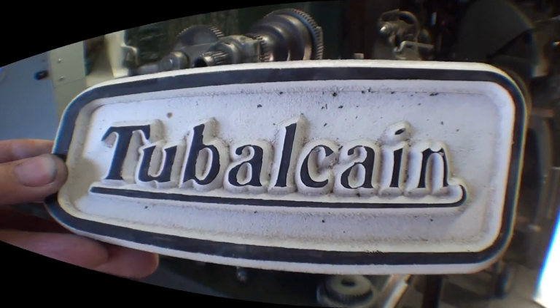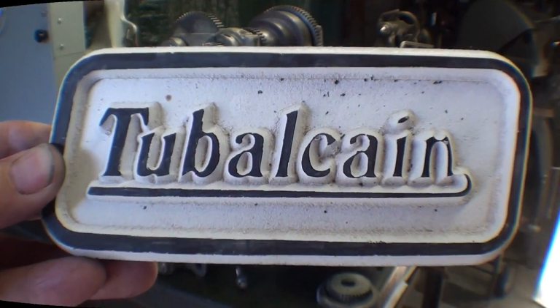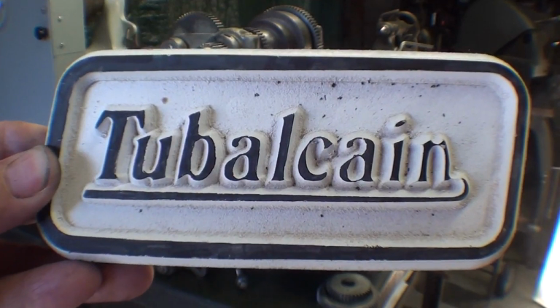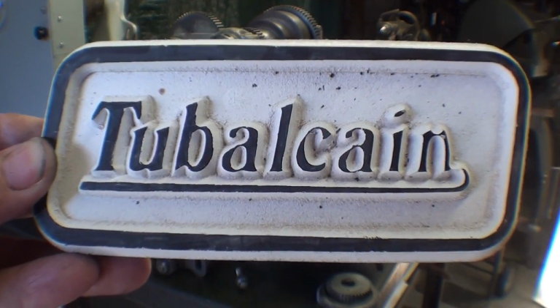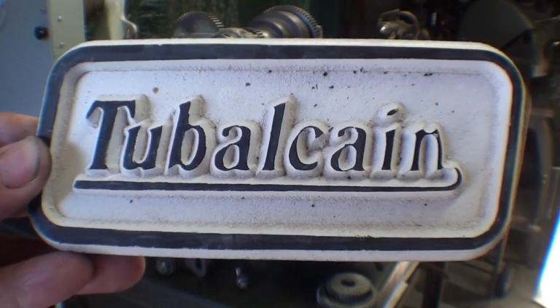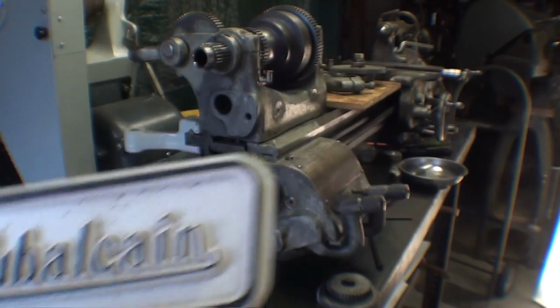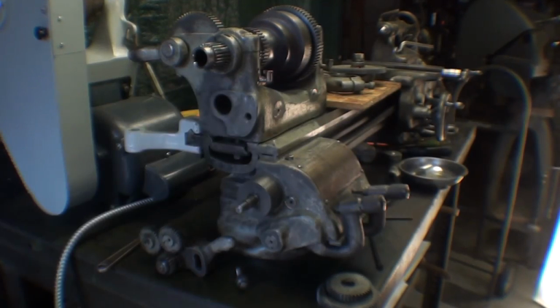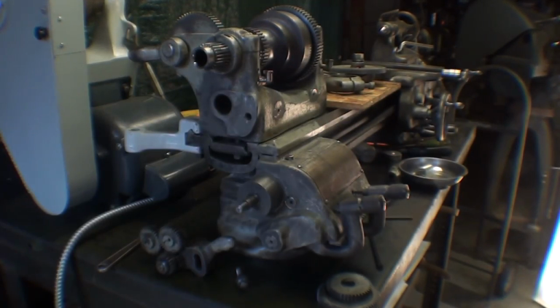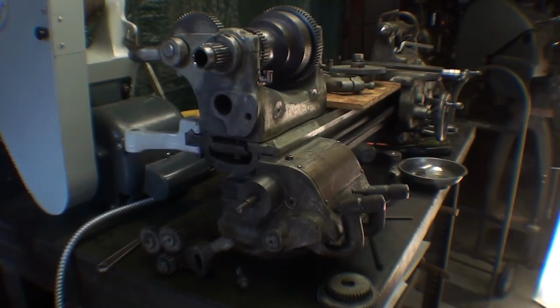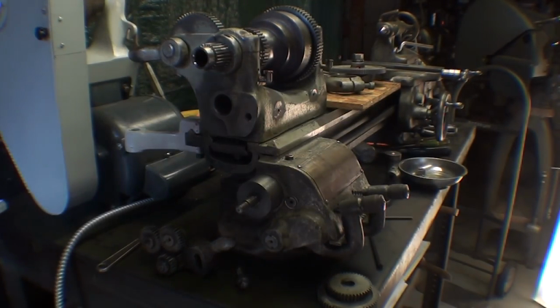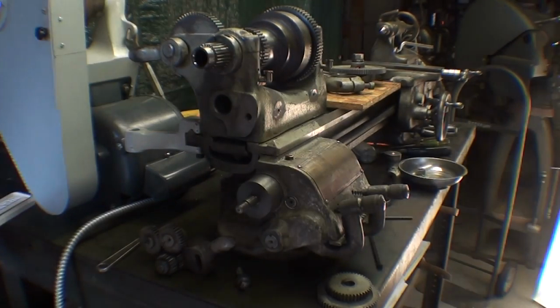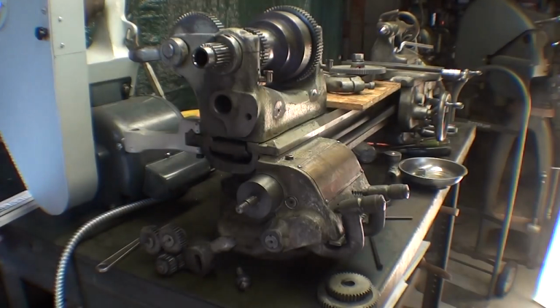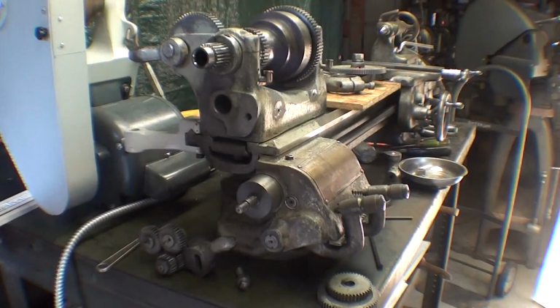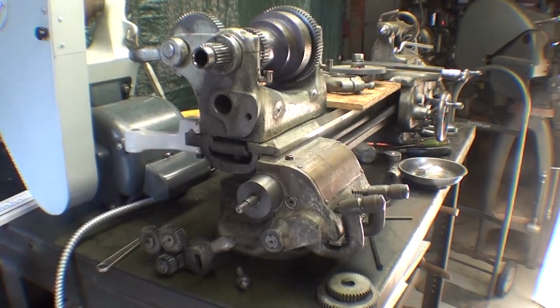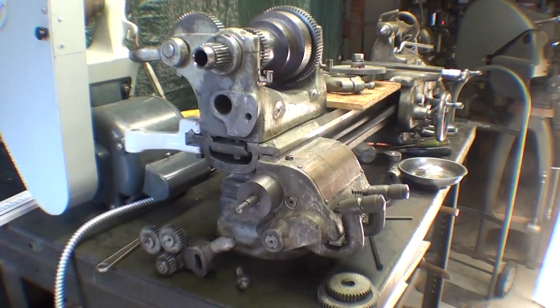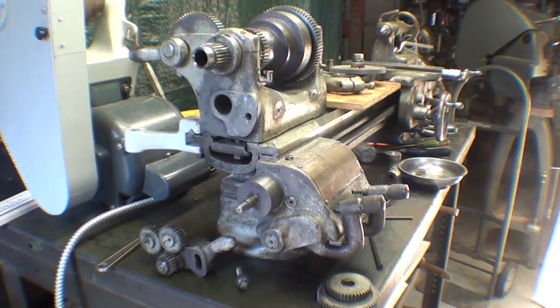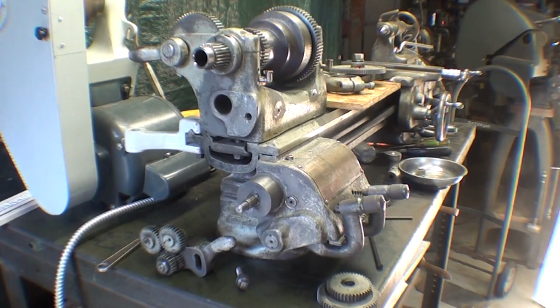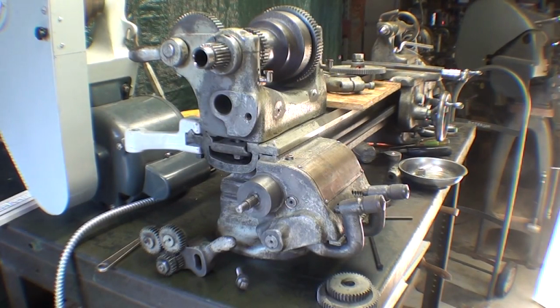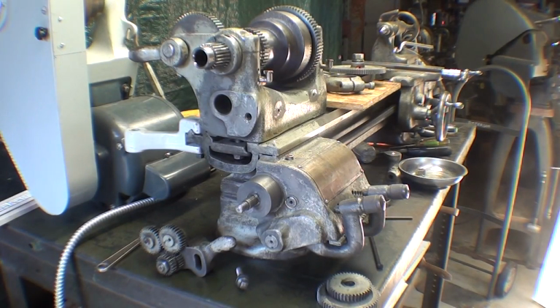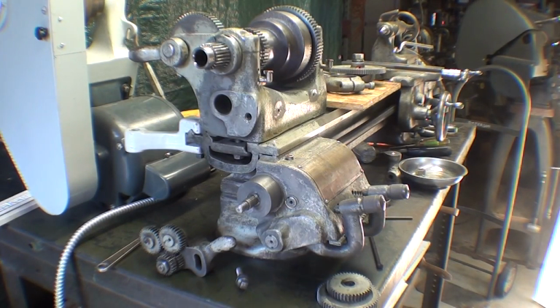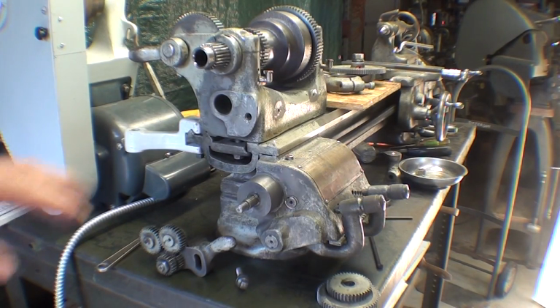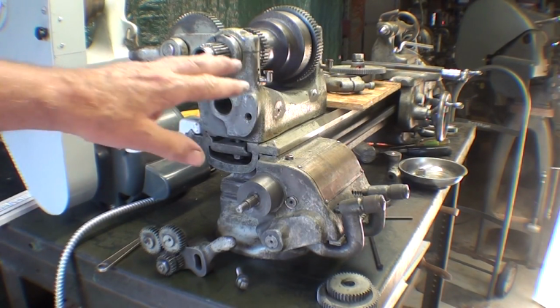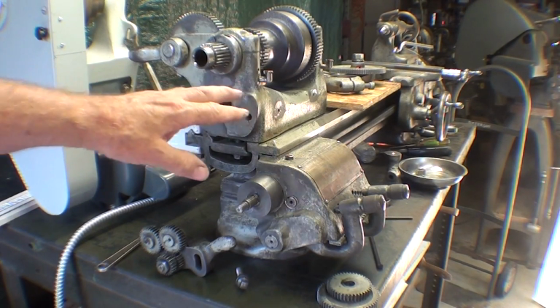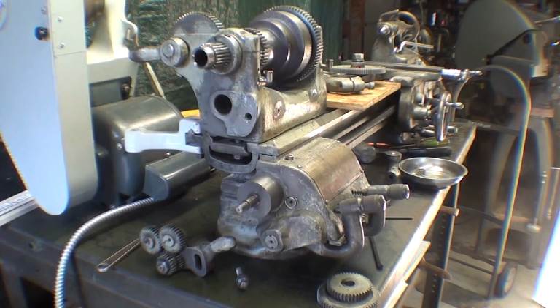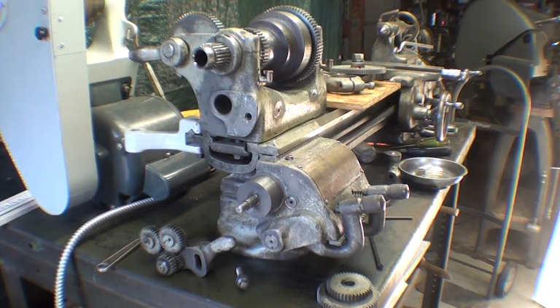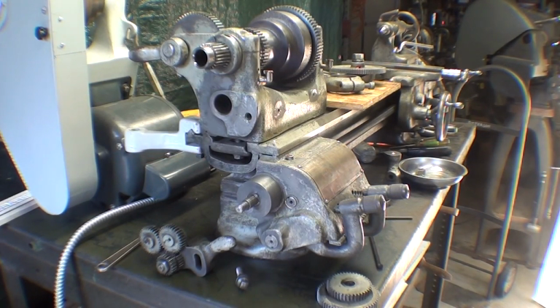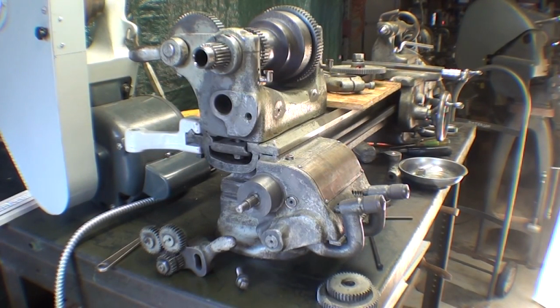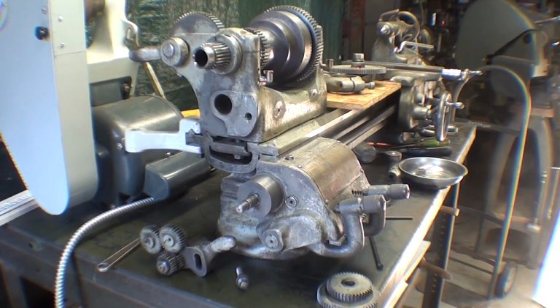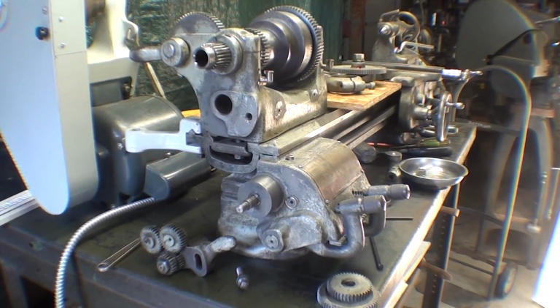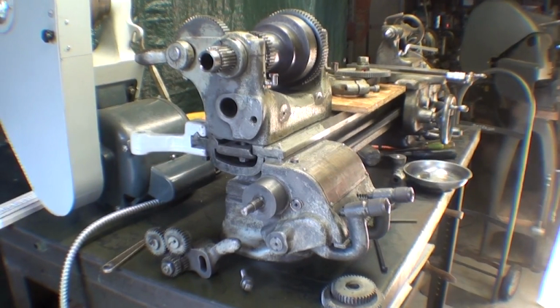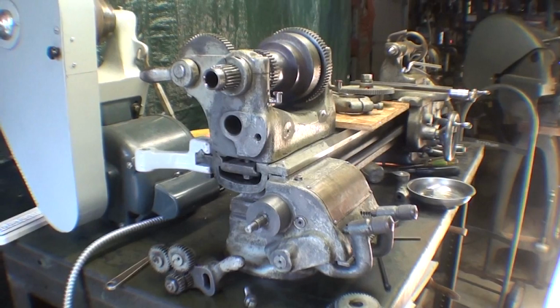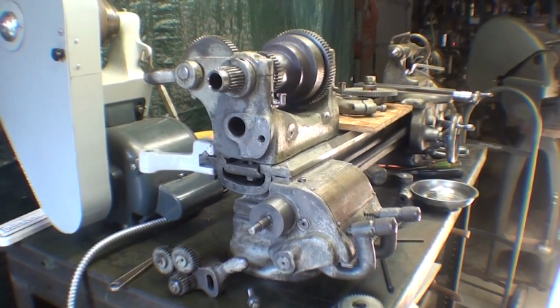Howdy again, it's the next day and I'm back in the garage, raring to go here, reassembling the South Bend lathe.